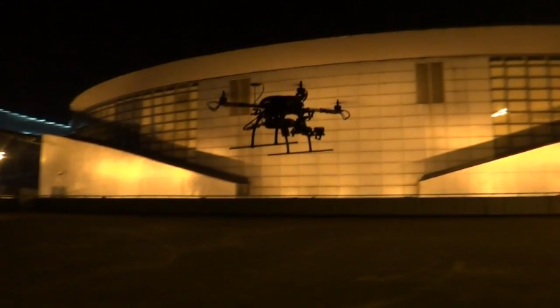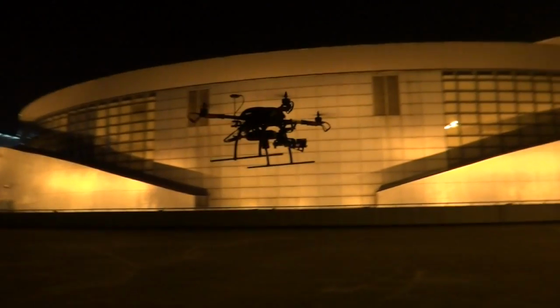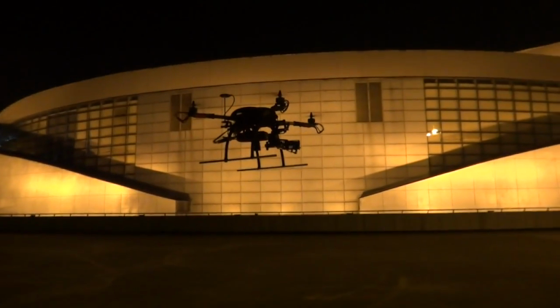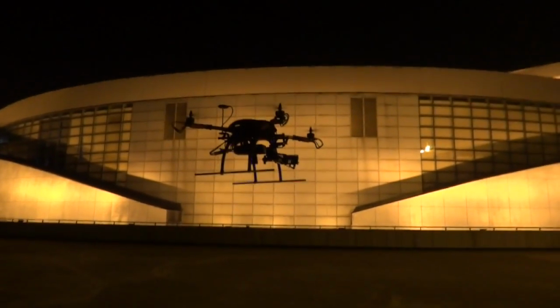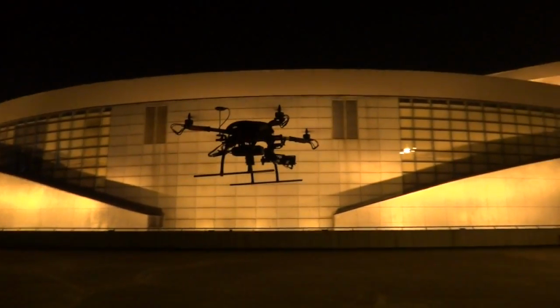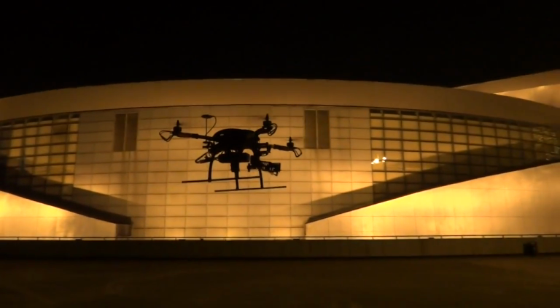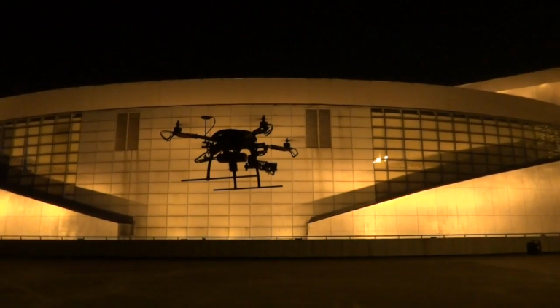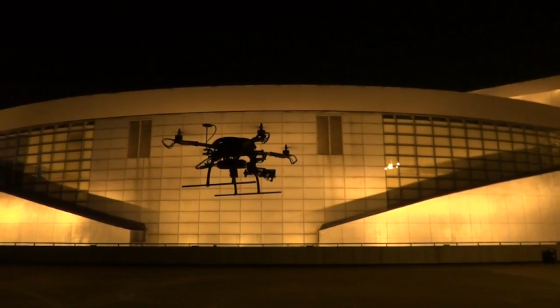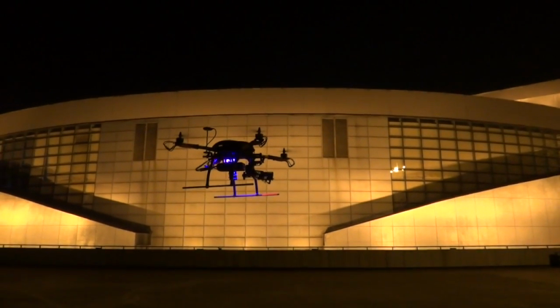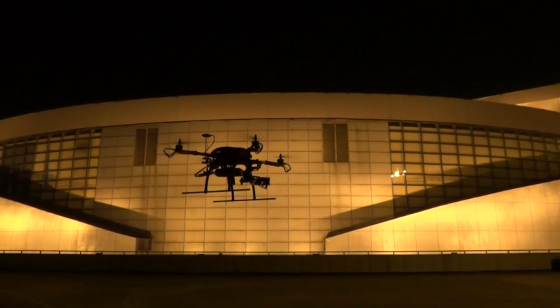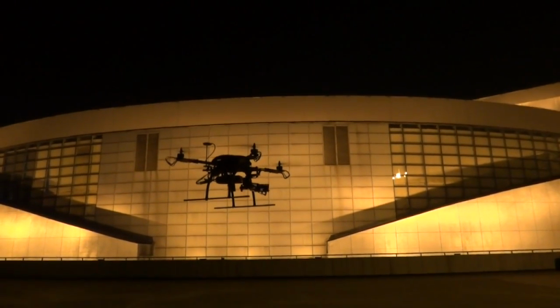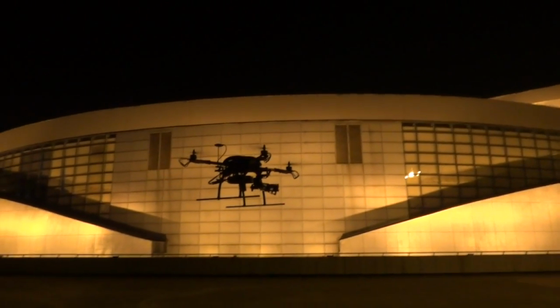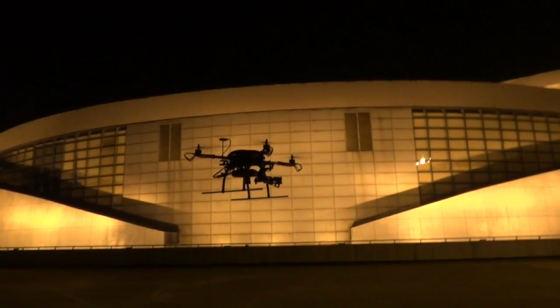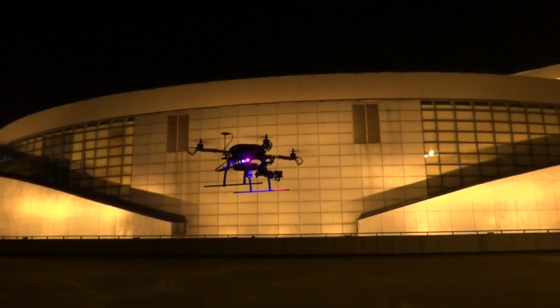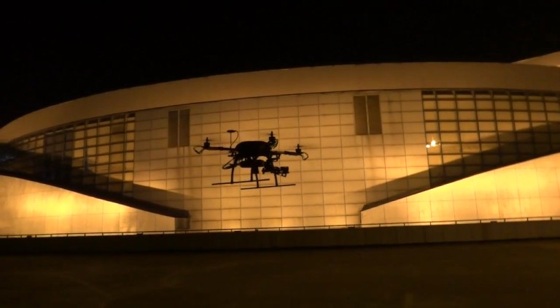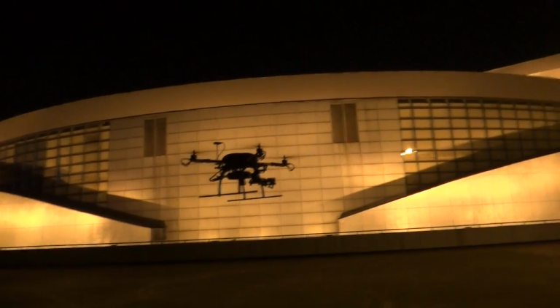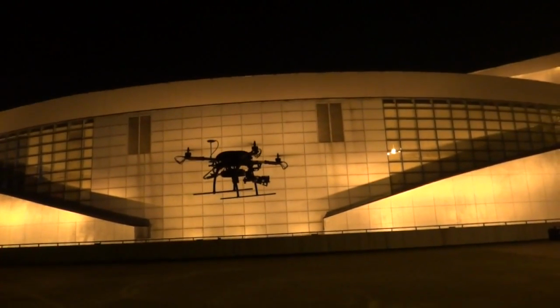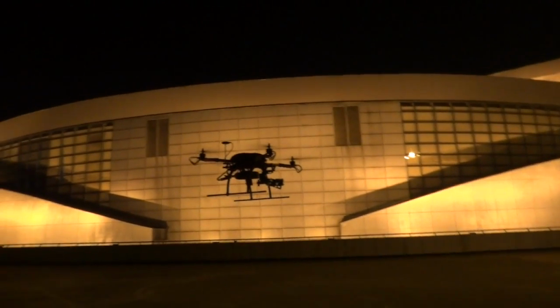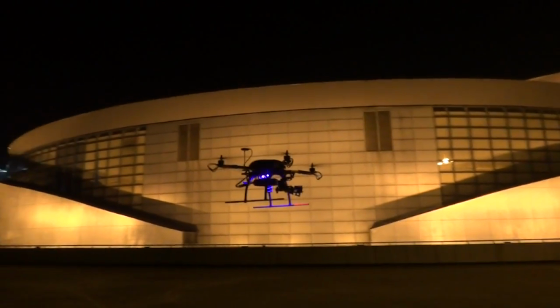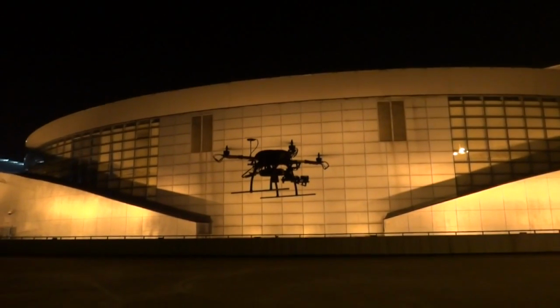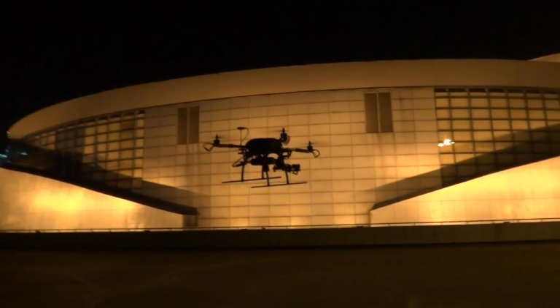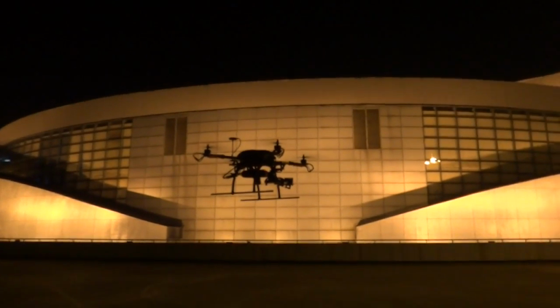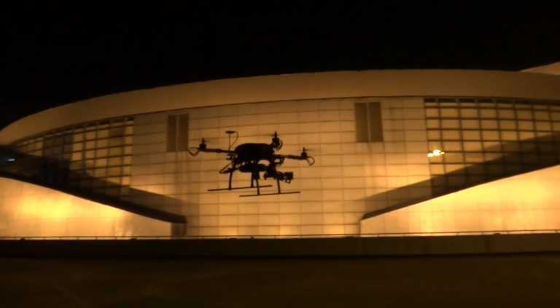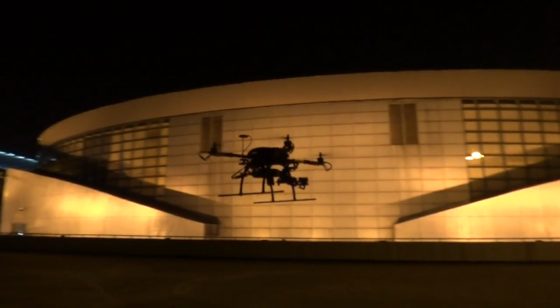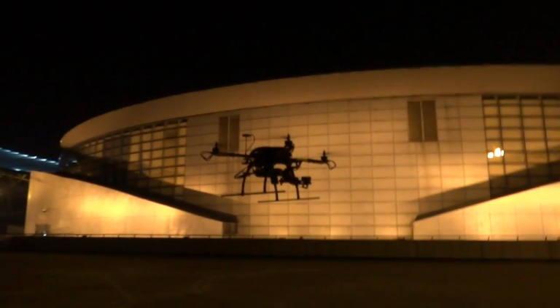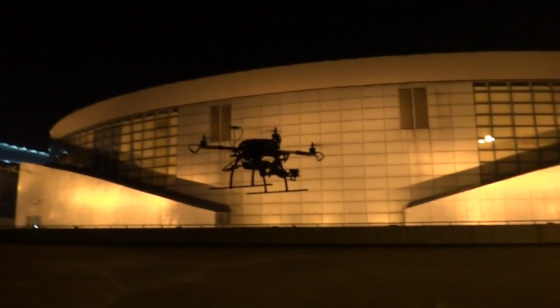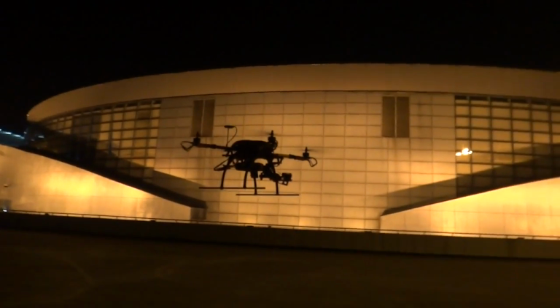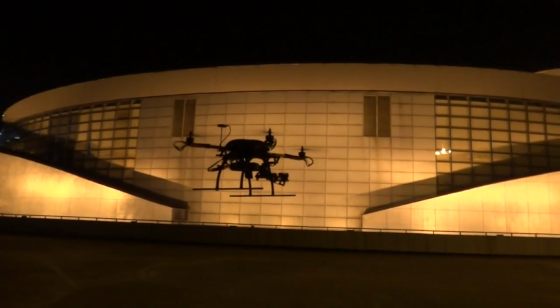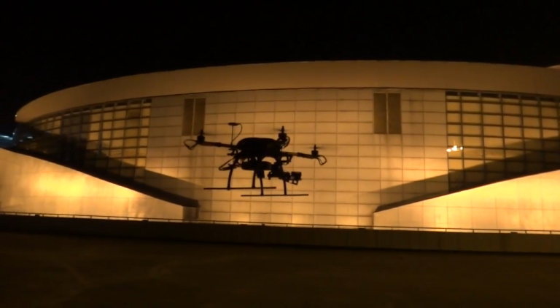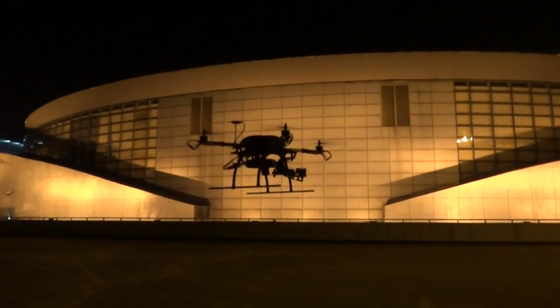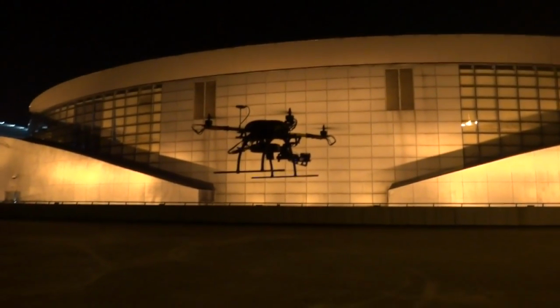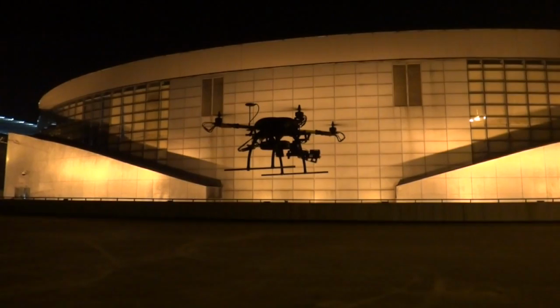We are using new motors today — lightweight 750KV — and testing to see how long we can fly. I heard that these motors can even increase the flight time because they are actually lighter, so I am giving them a test.